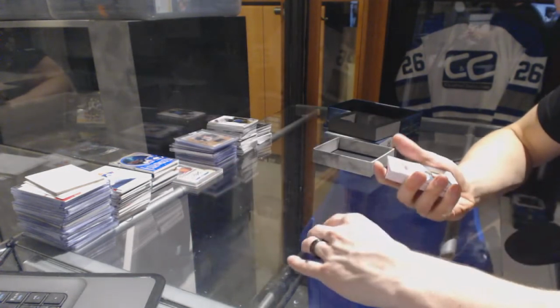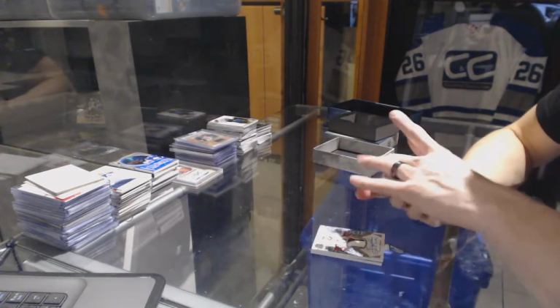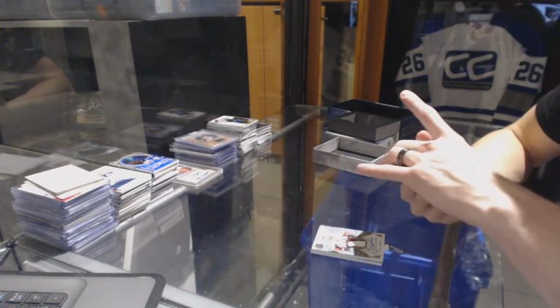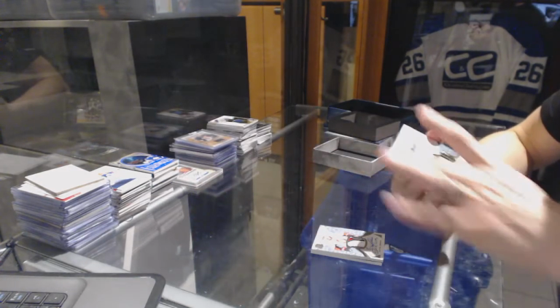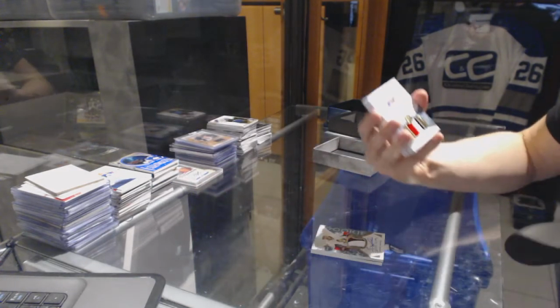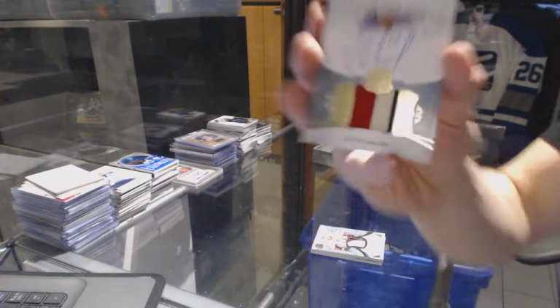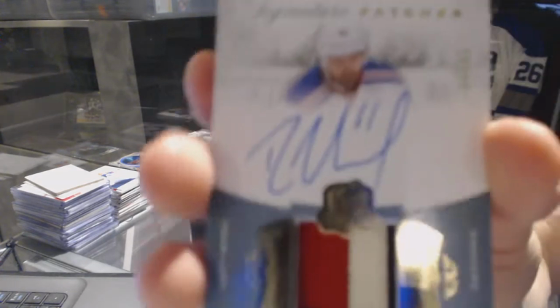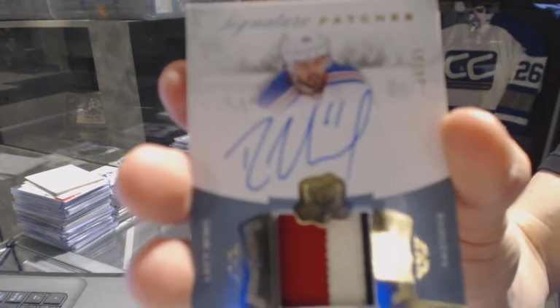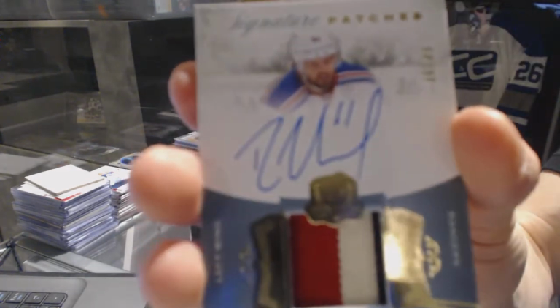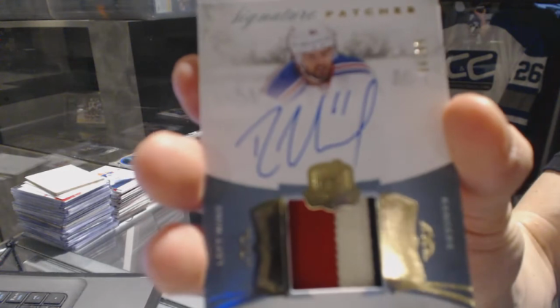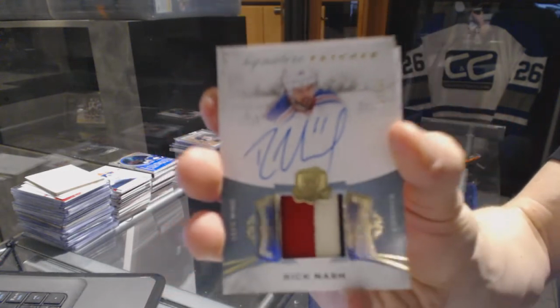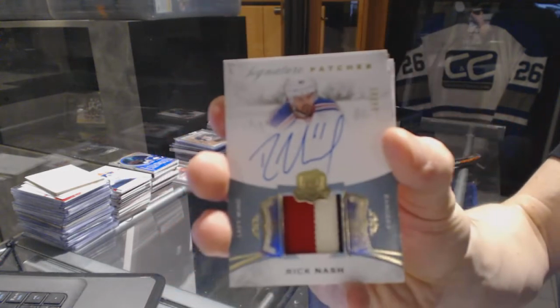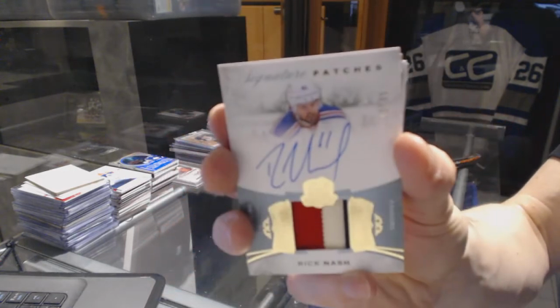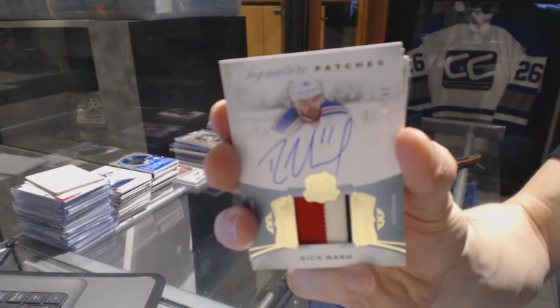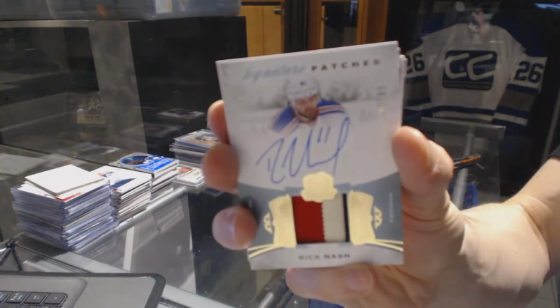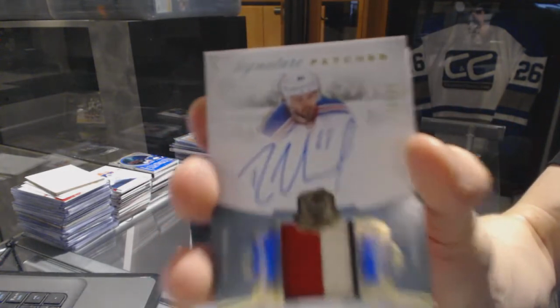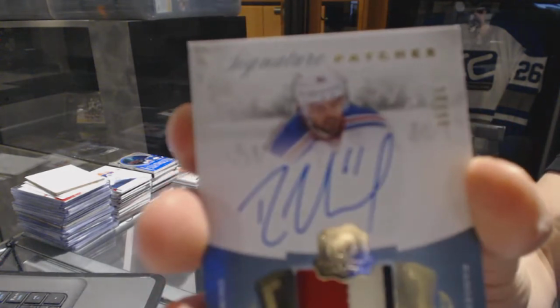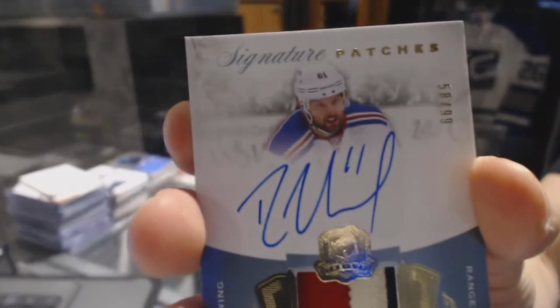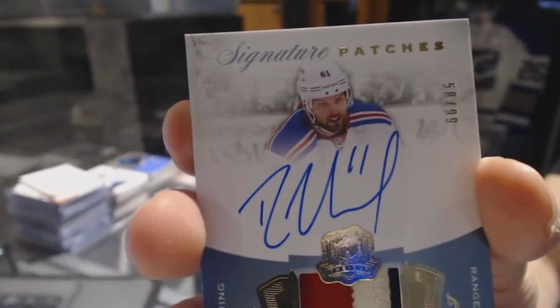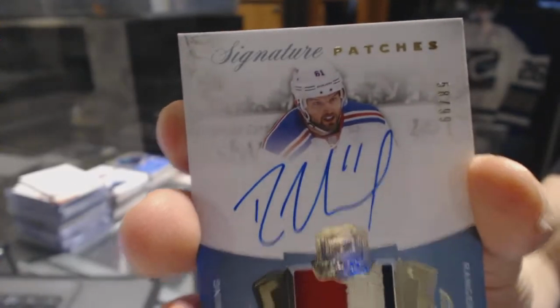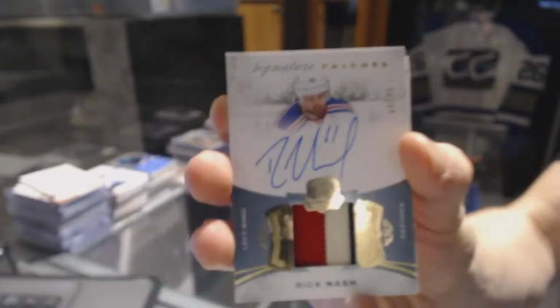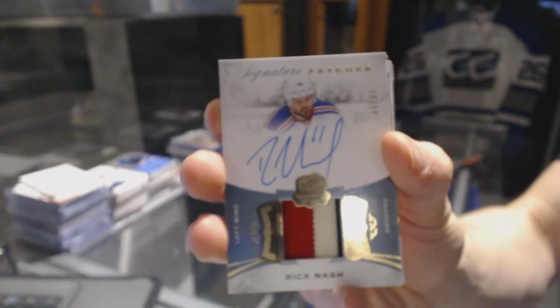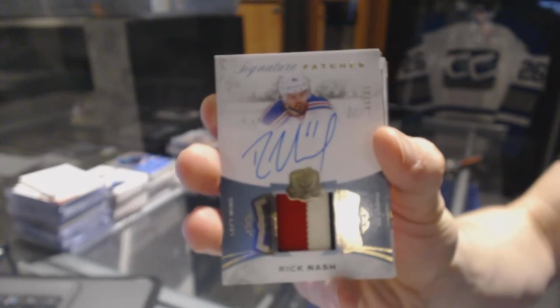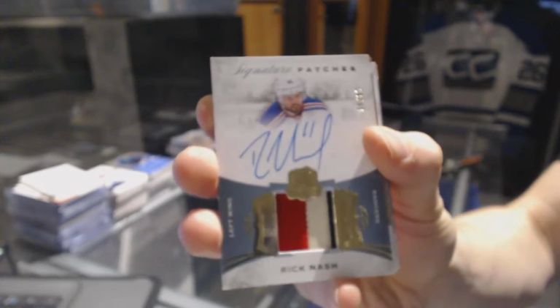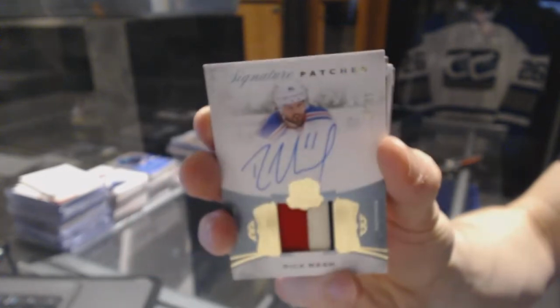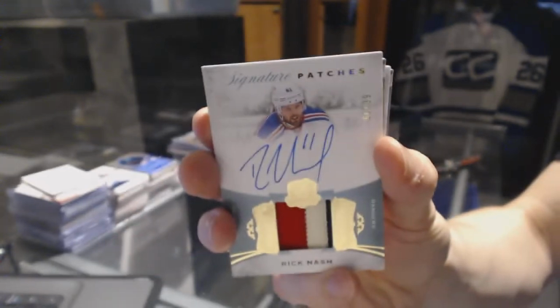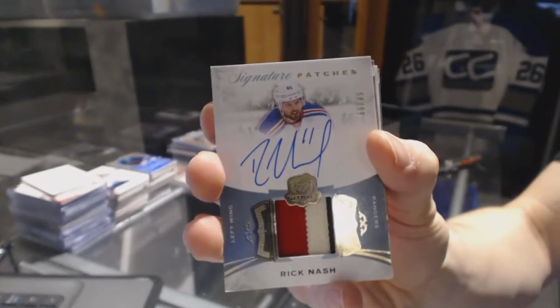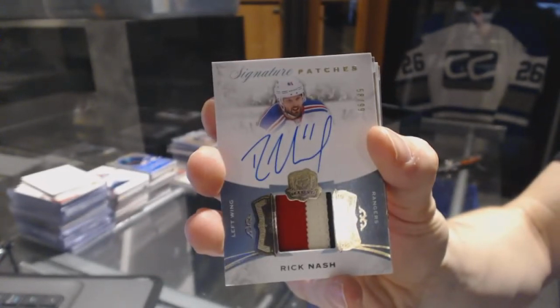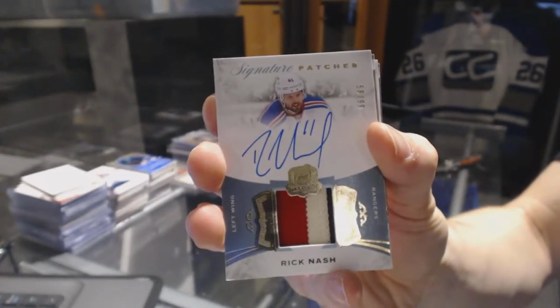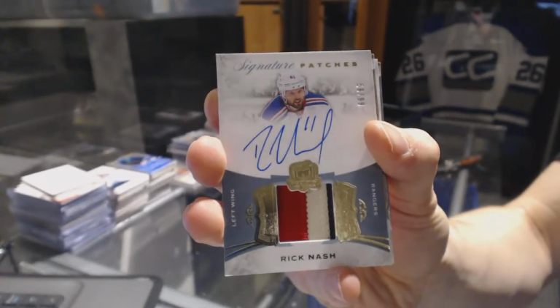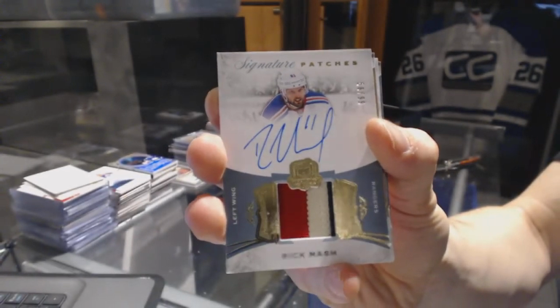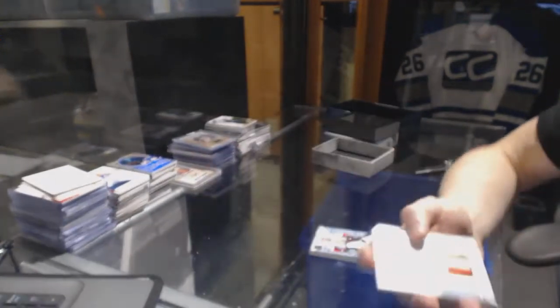We've got a three-color signature patch number 99 for the New York Rangers, Rick Nash.